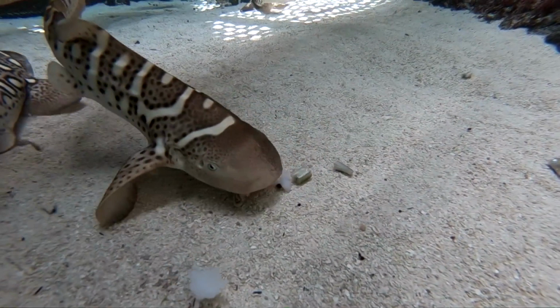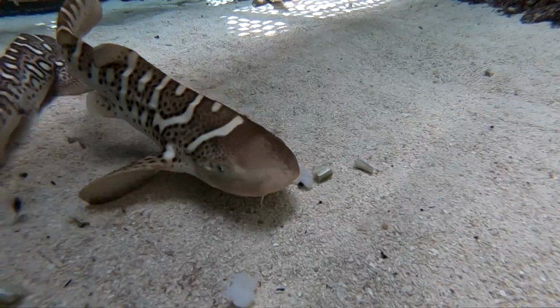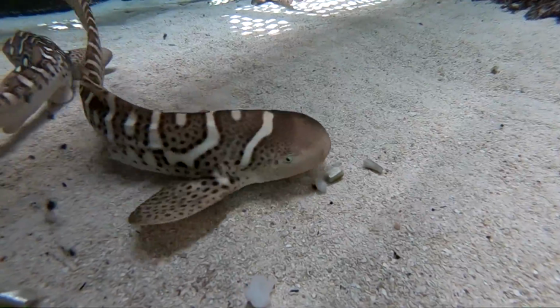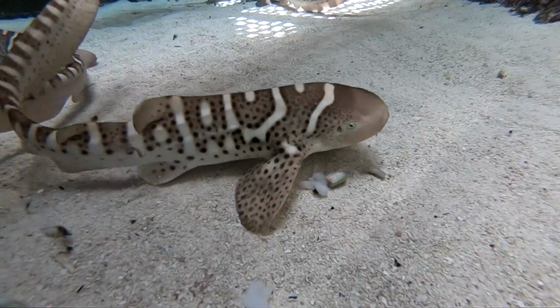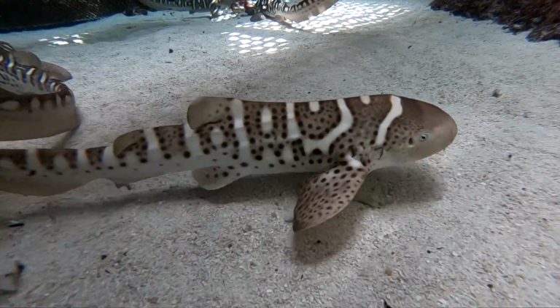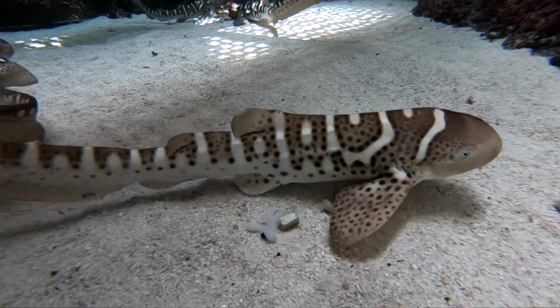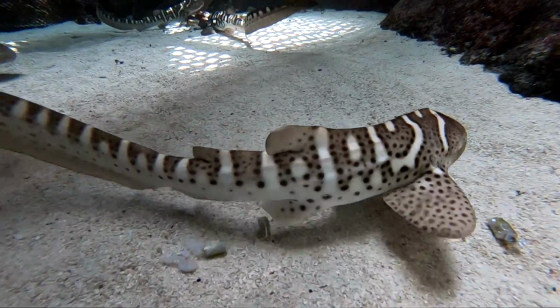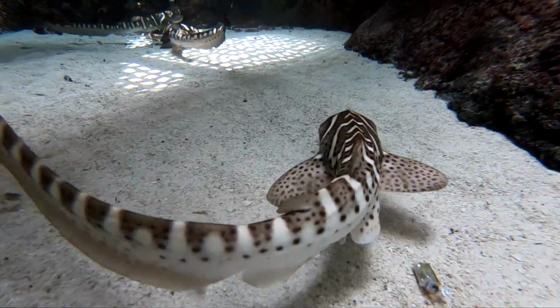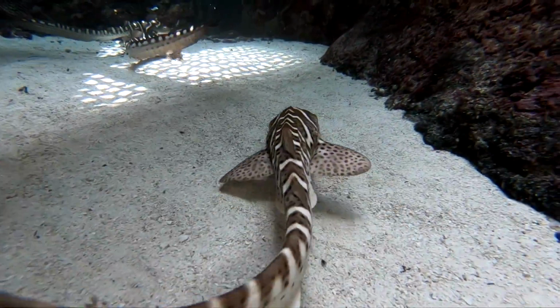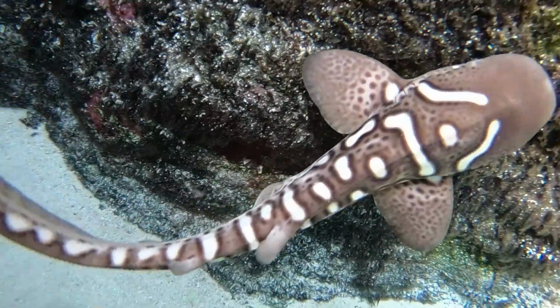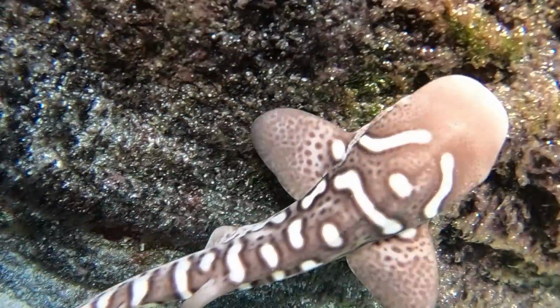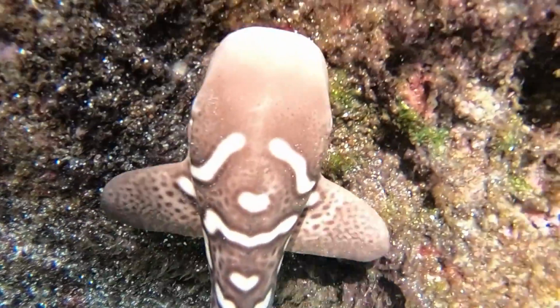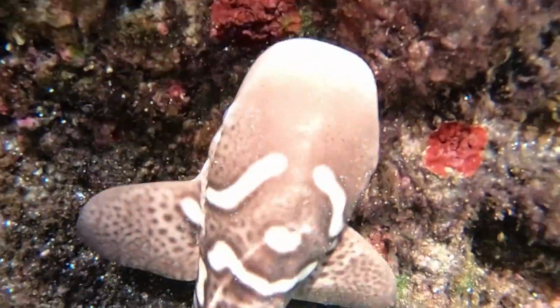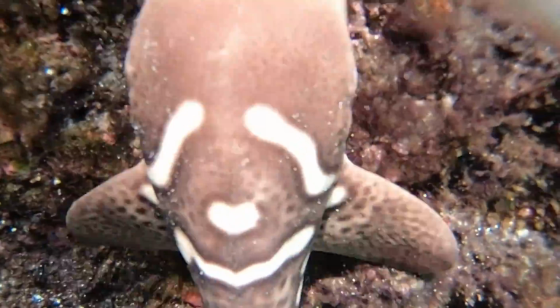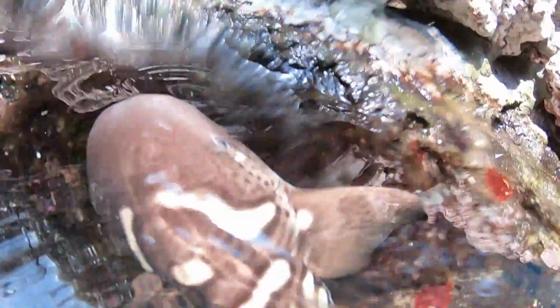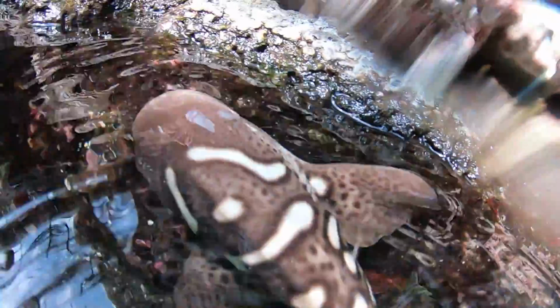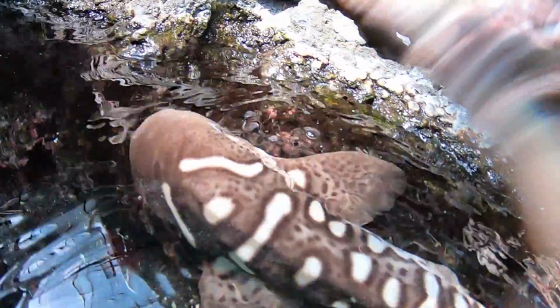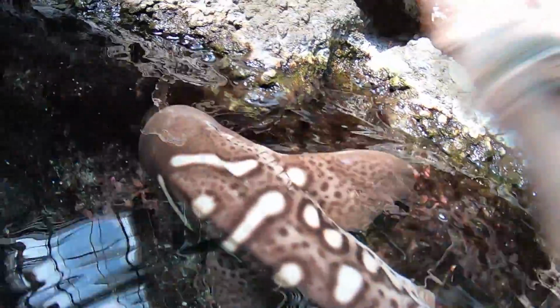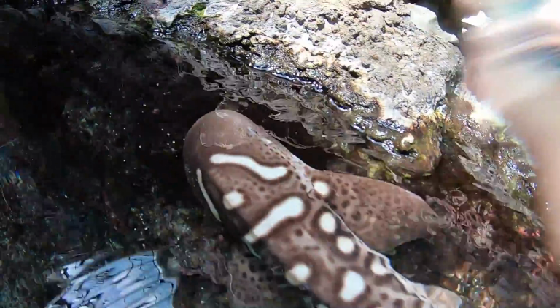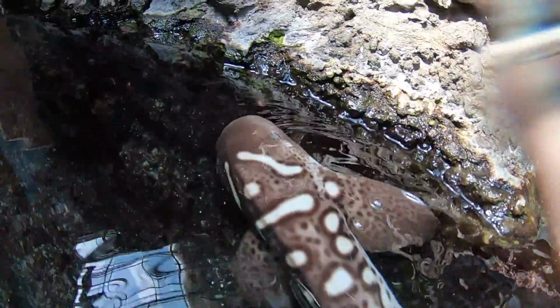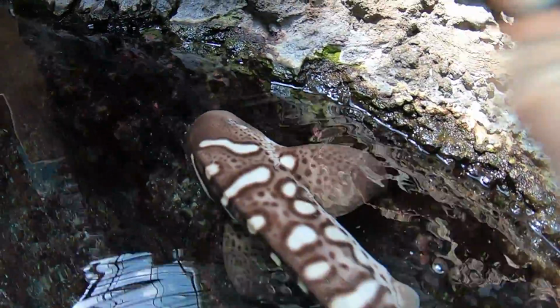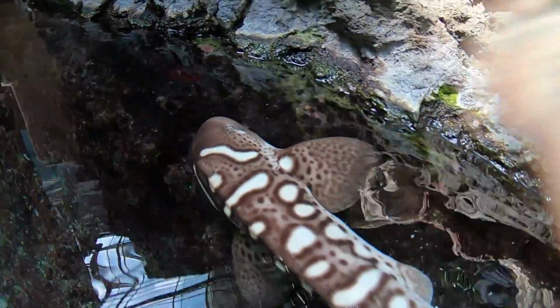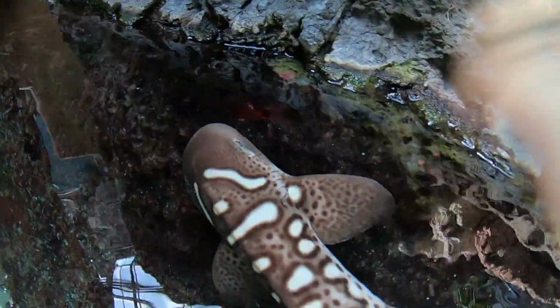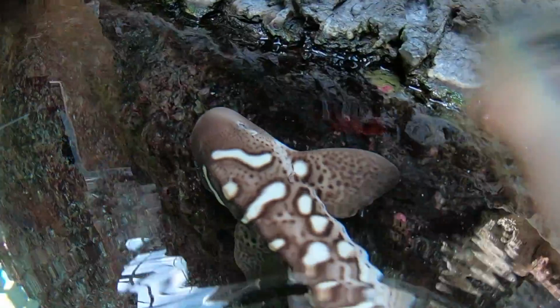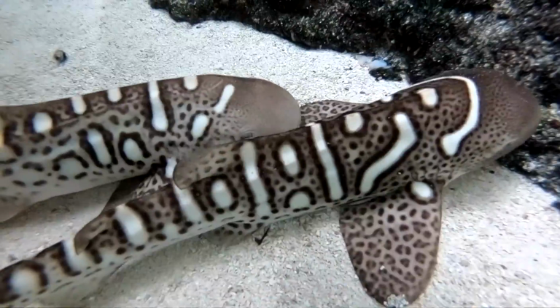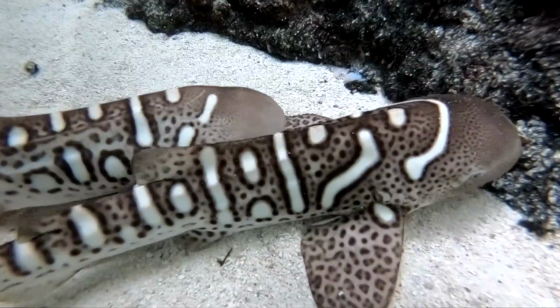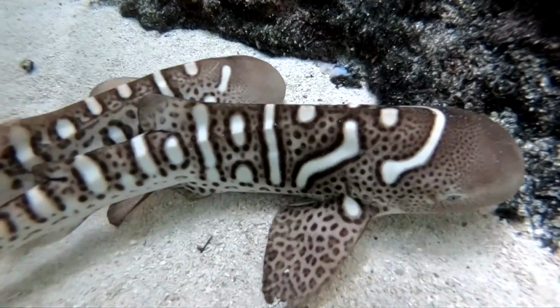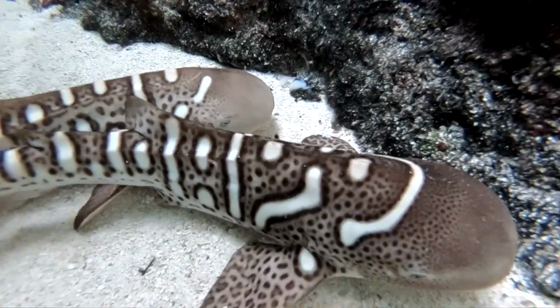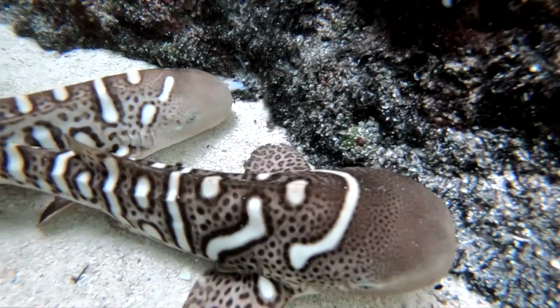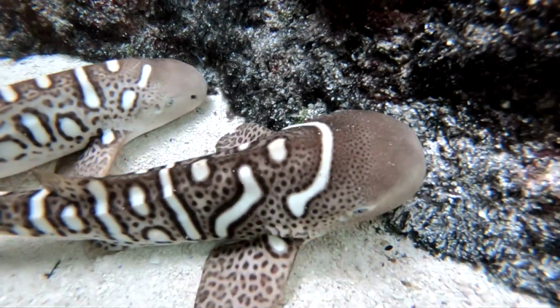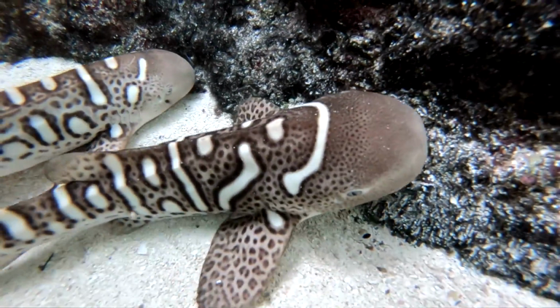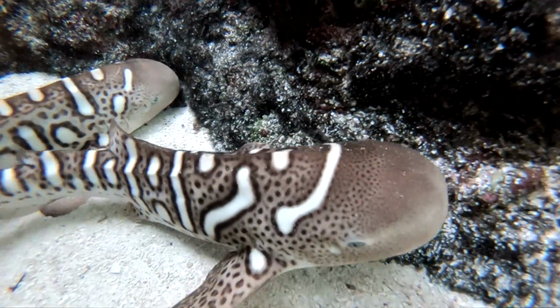I think it is really important. Hopefully these pups can serve as an awareness, because there's a common misconception with sharks that they're these big, serious animals that we need to fear. But in reality, humans have a much bigger impact on shark populations.